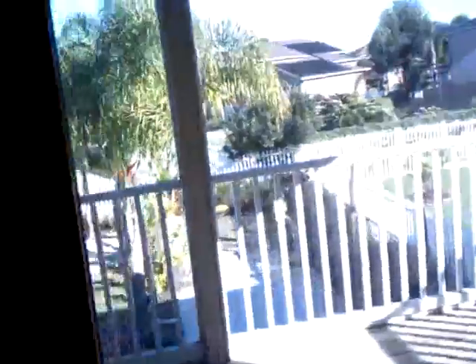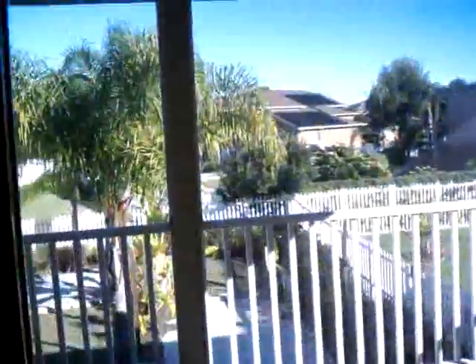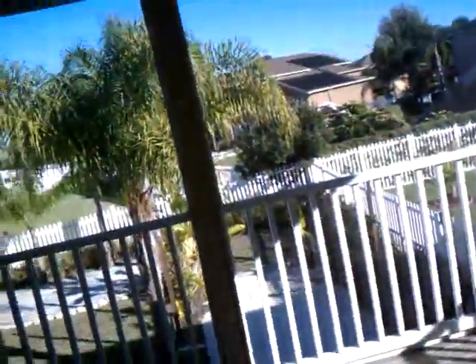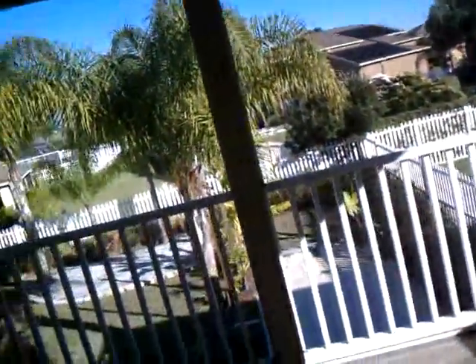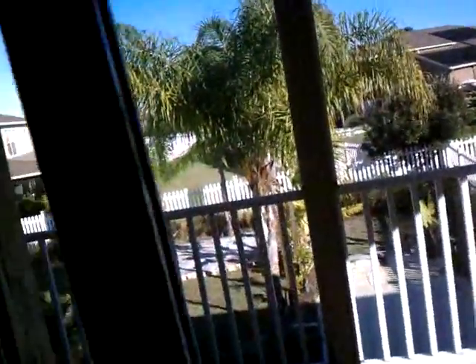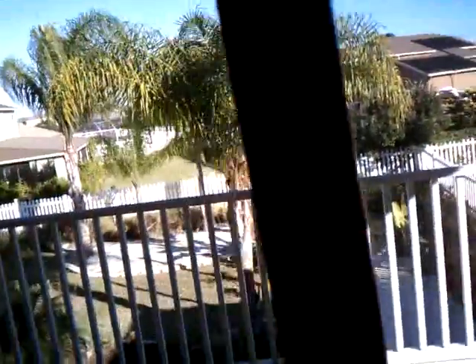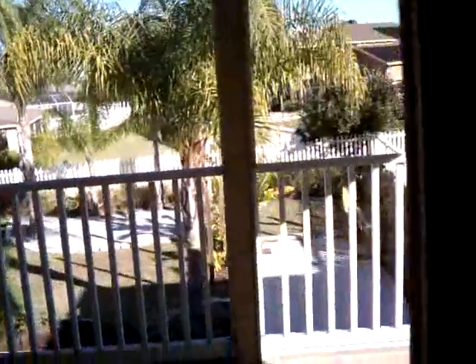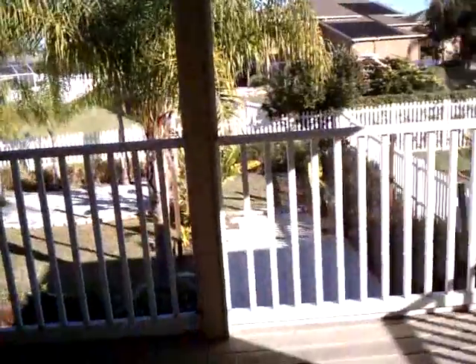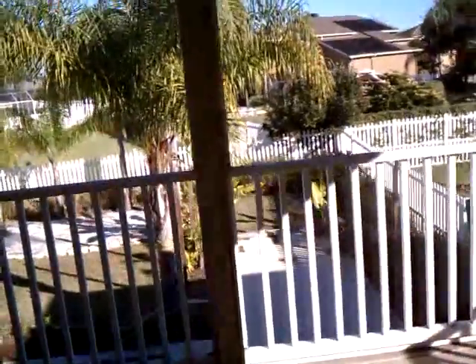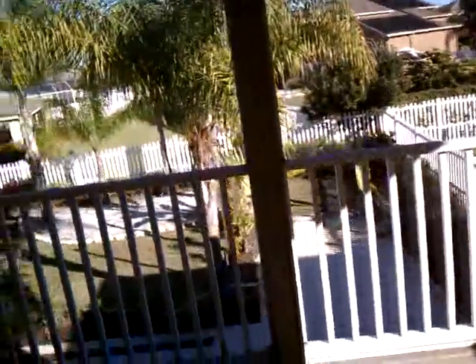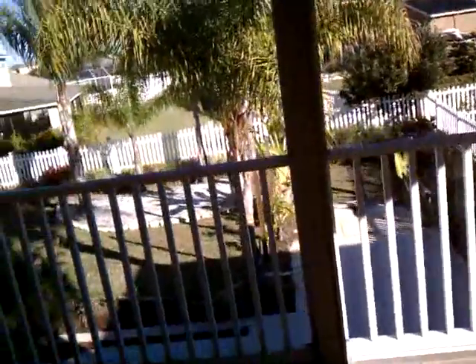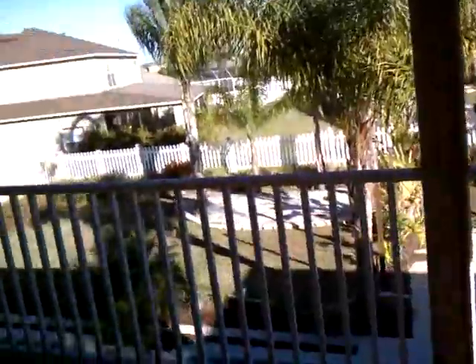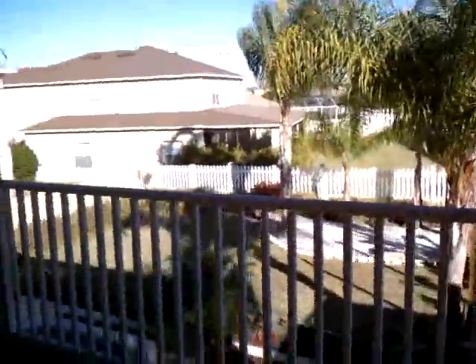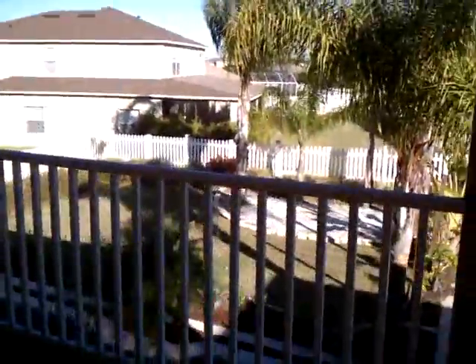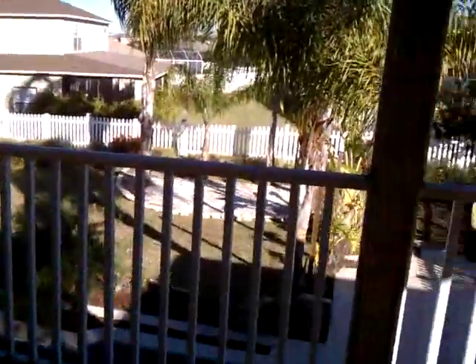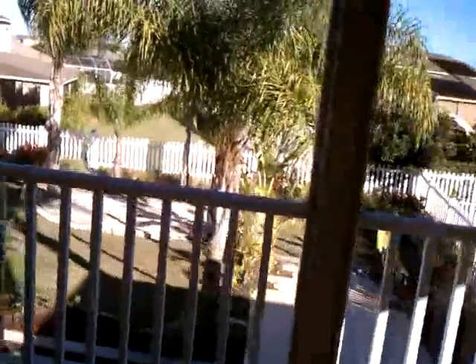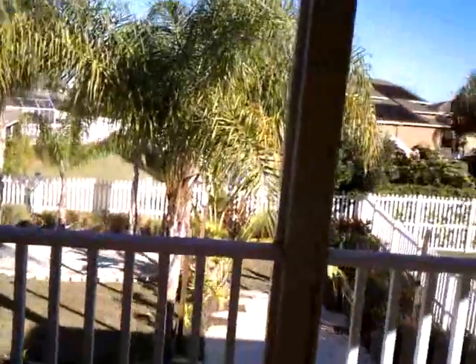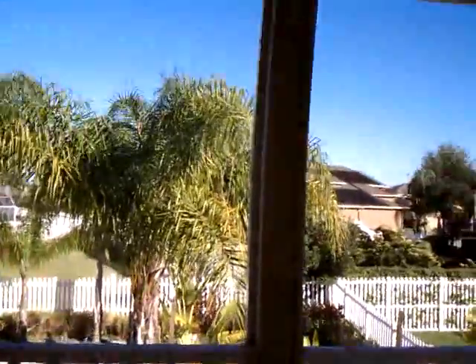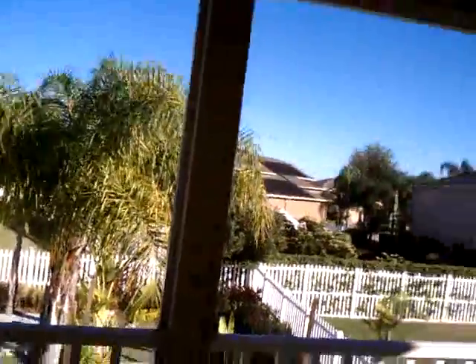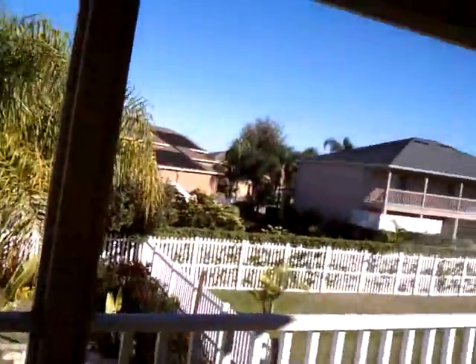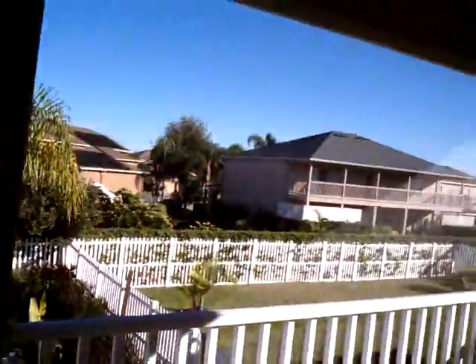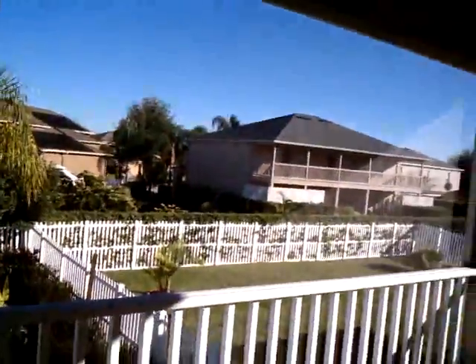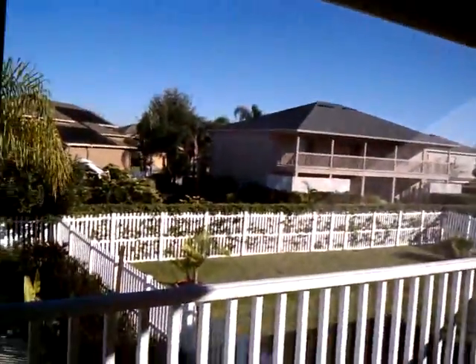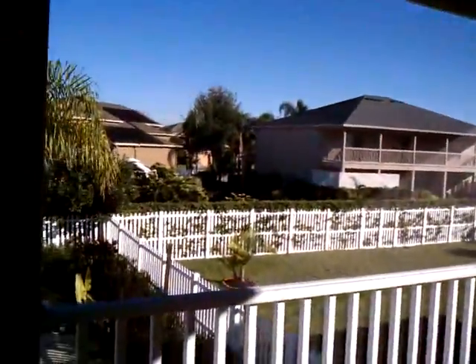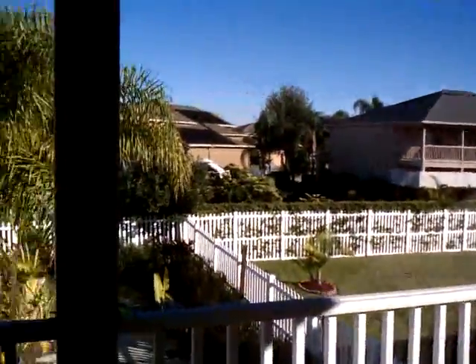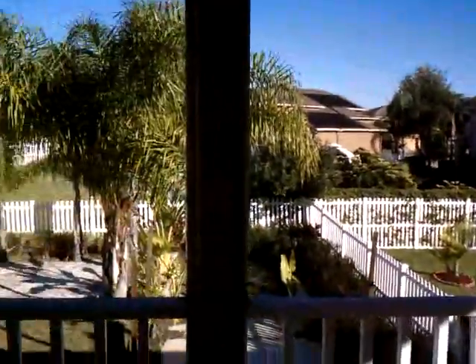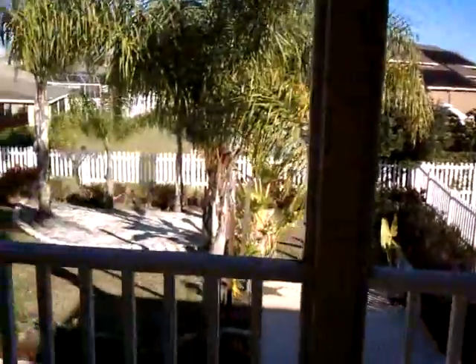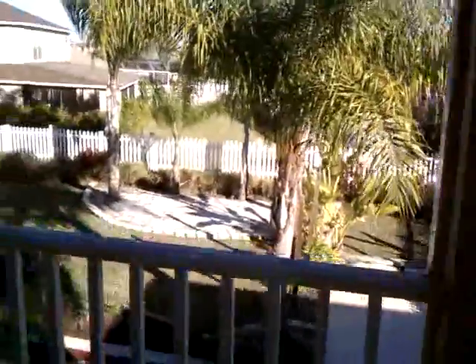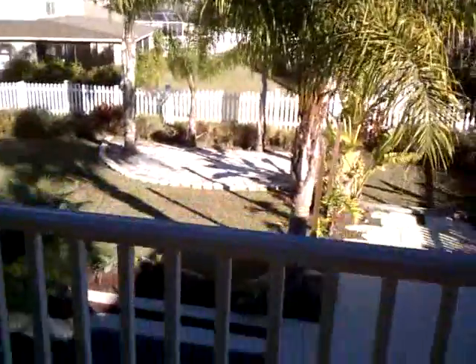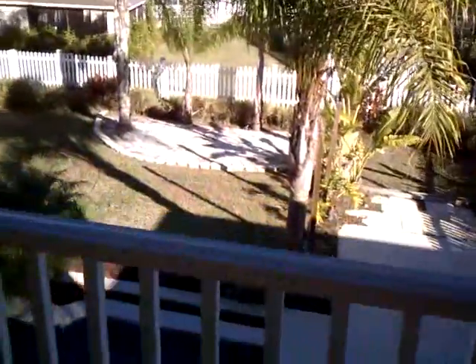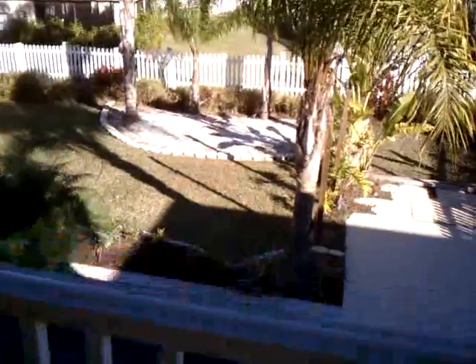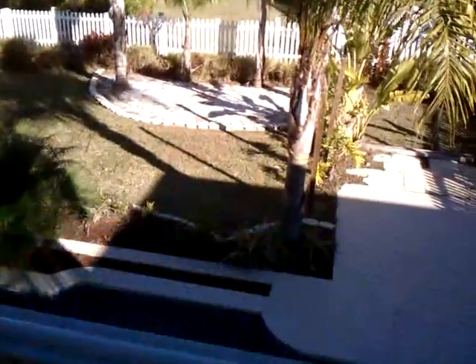This is the porch — it's all screened in. No fan, but I'm sure we could add one easily. This is the view of the backyard that you have.